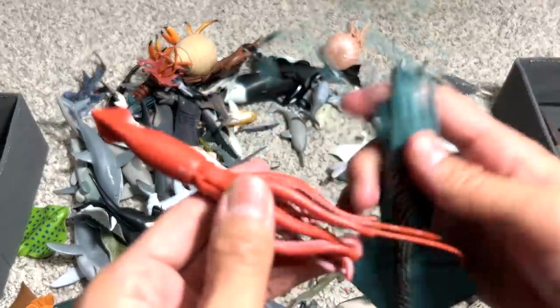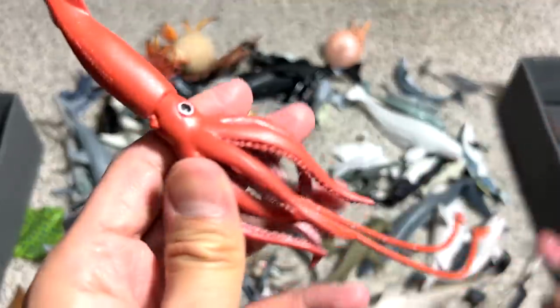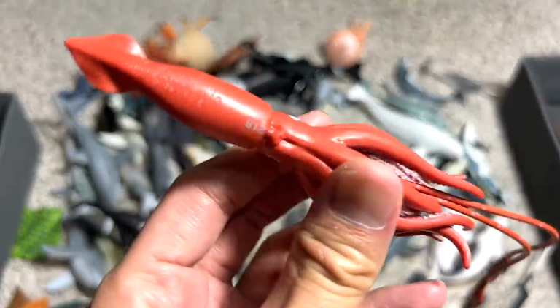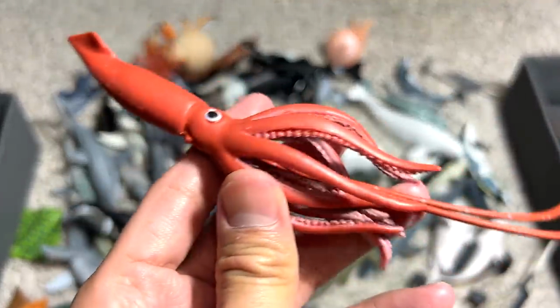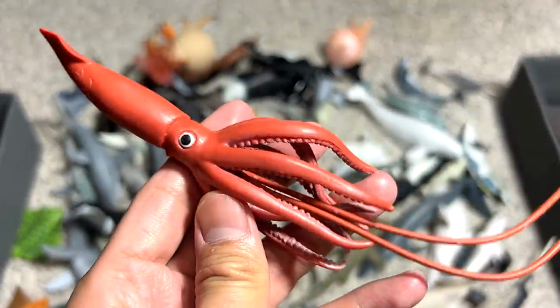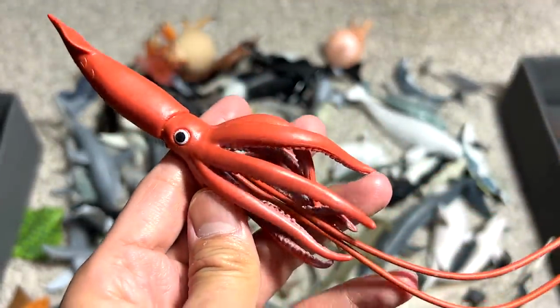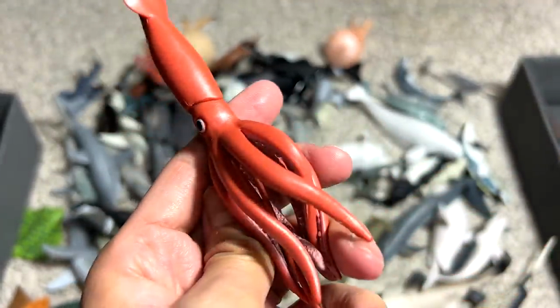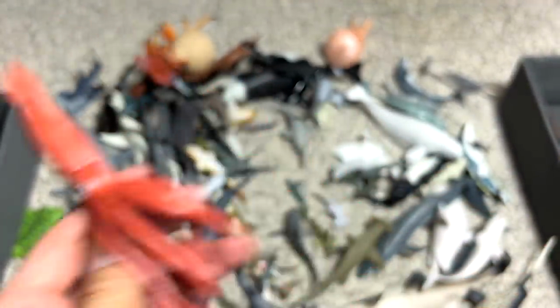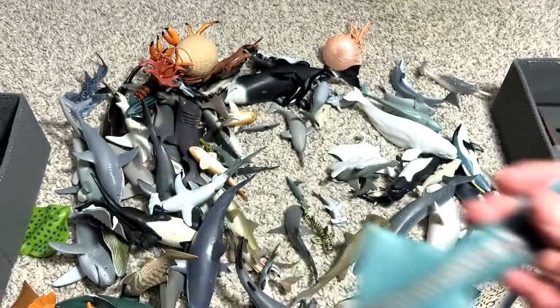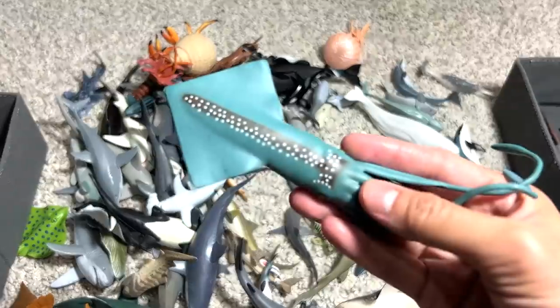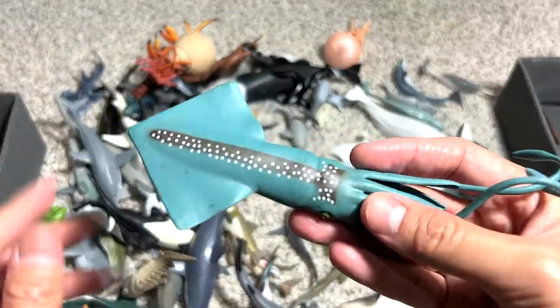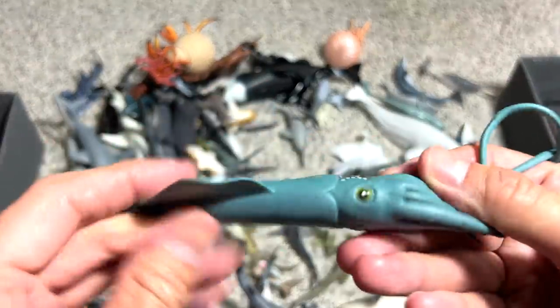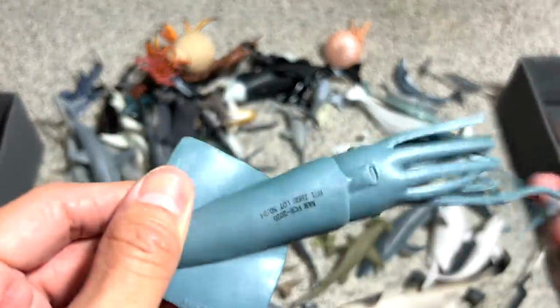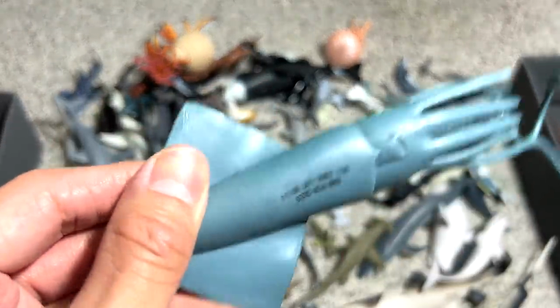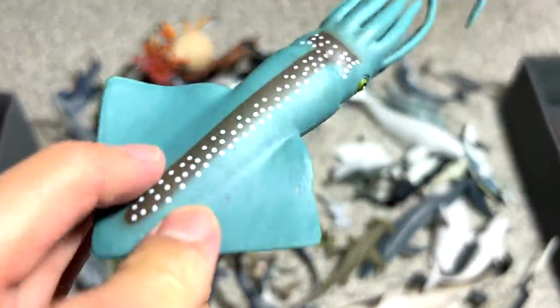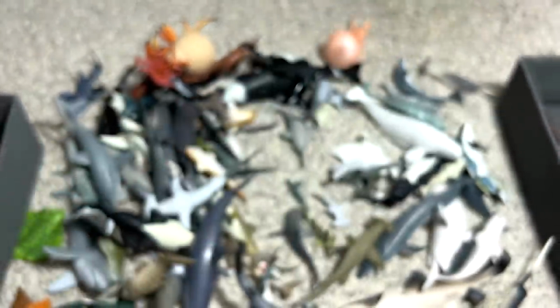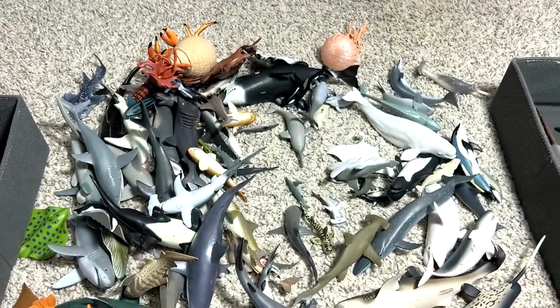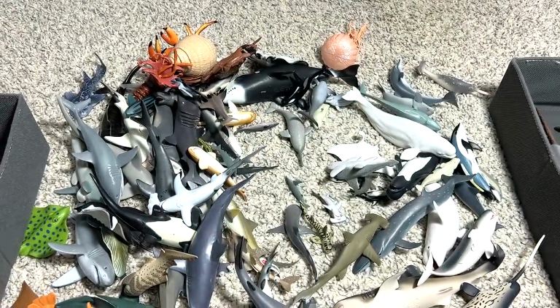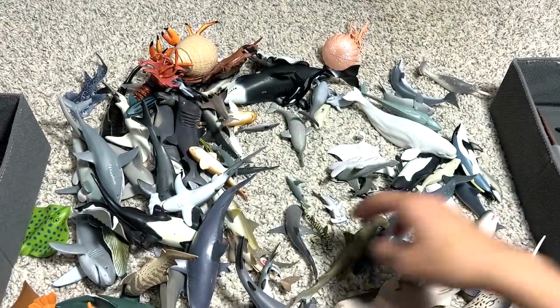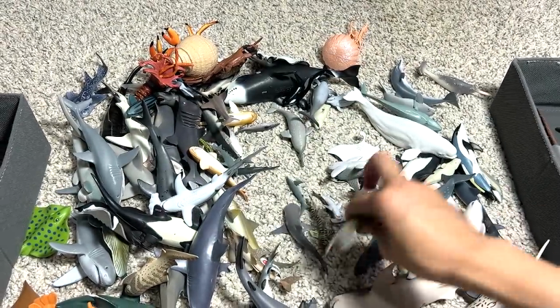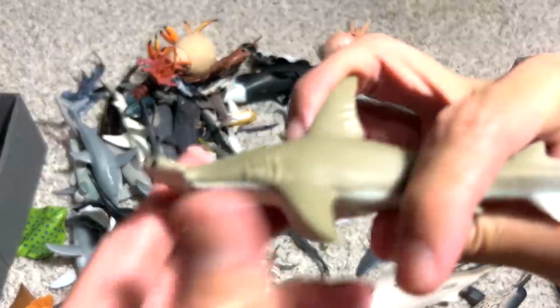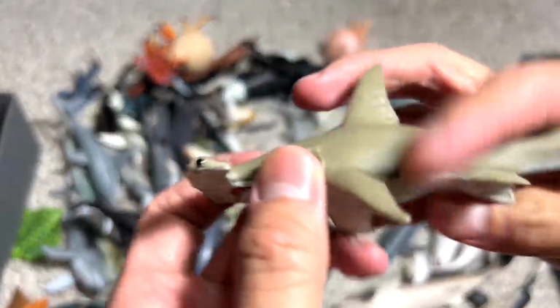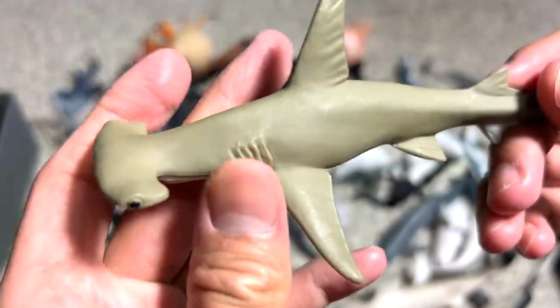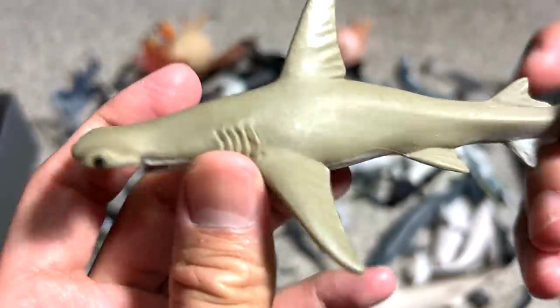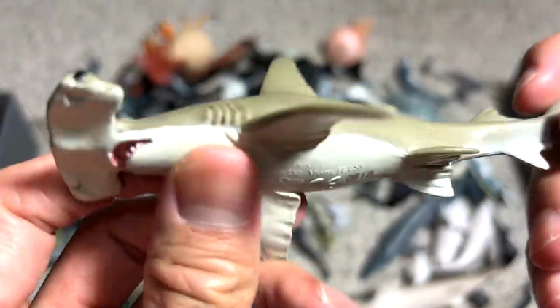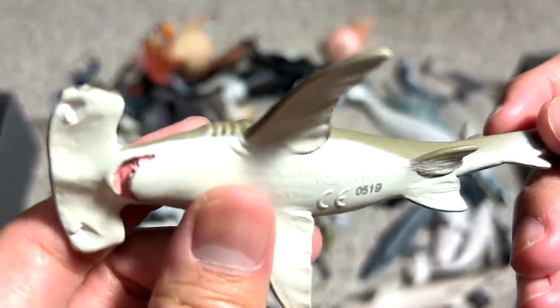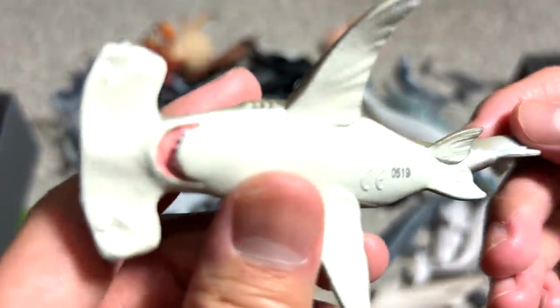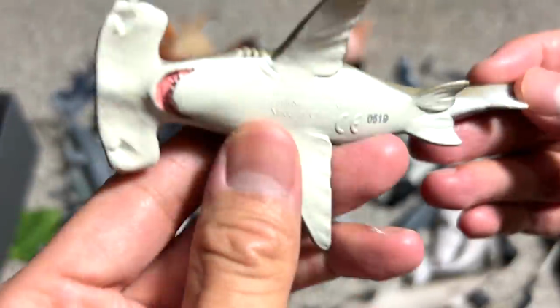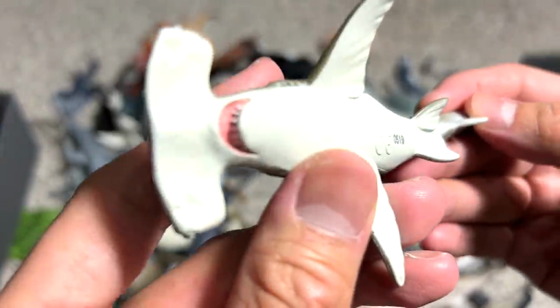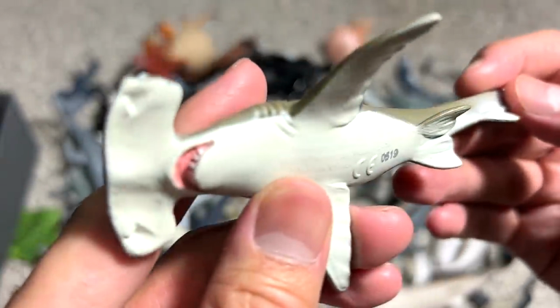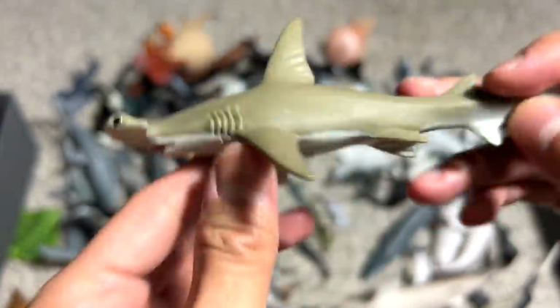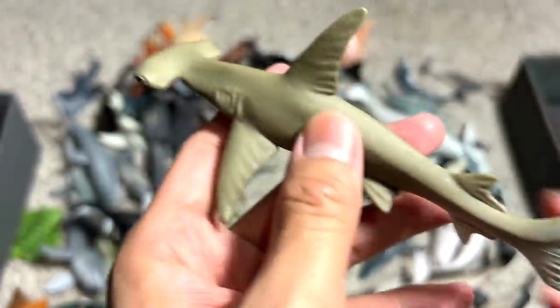Two squids right here — this is actually supposed to be a giant squid. And this one is more like a cuttlefish, I feel. We have a hammerhead shark right here. It's a beautiful one. Yellow color — I call this the lemon hammerhead shark.